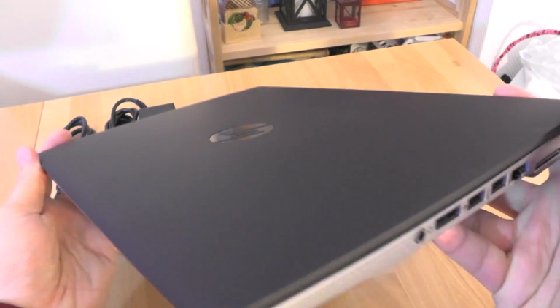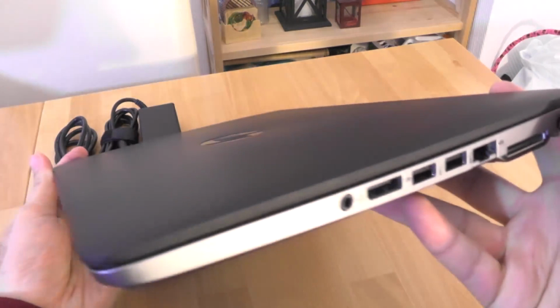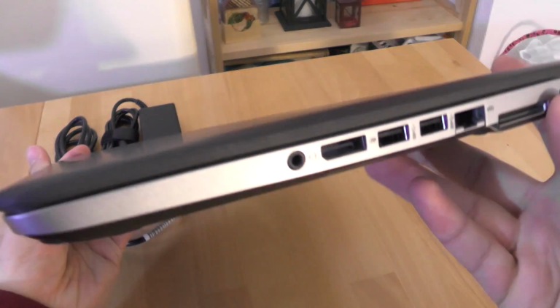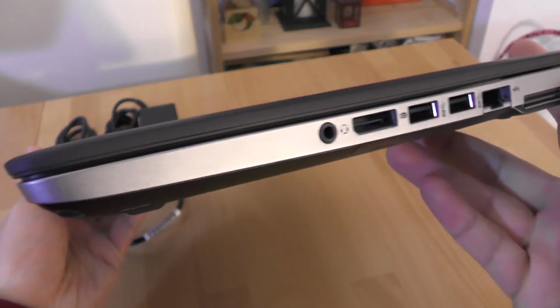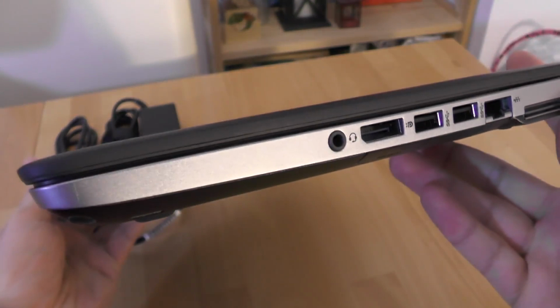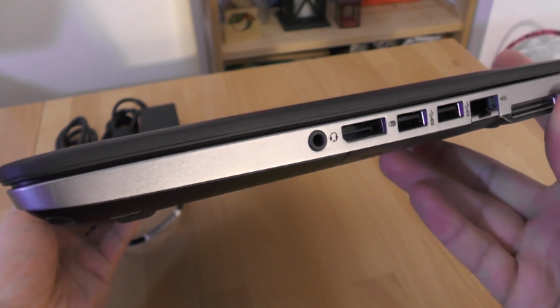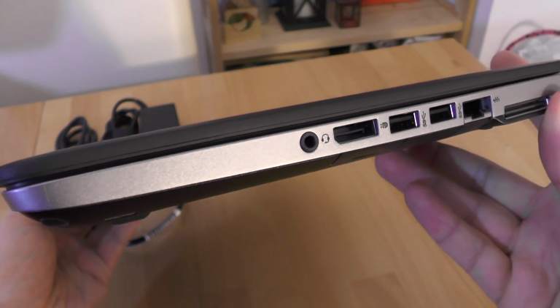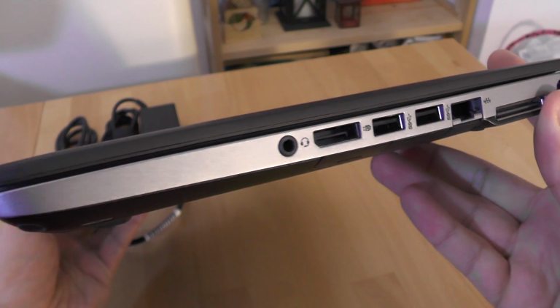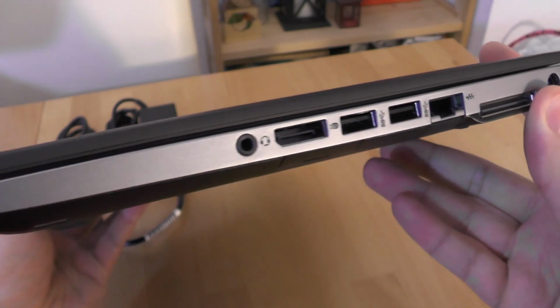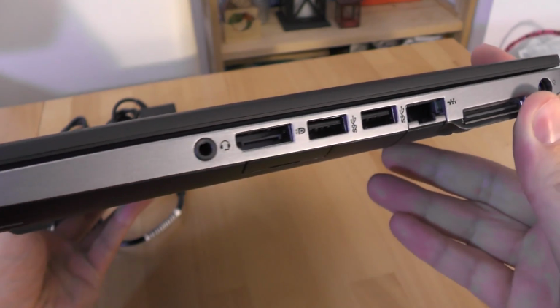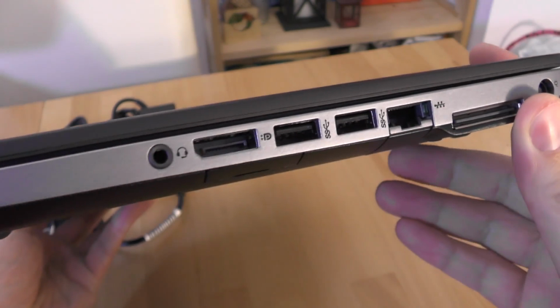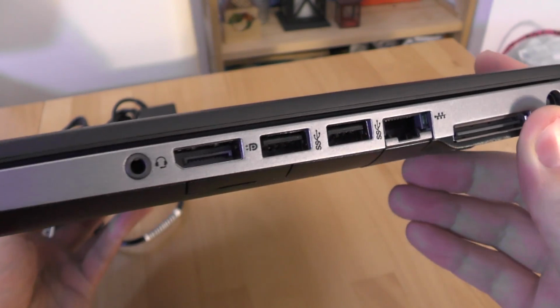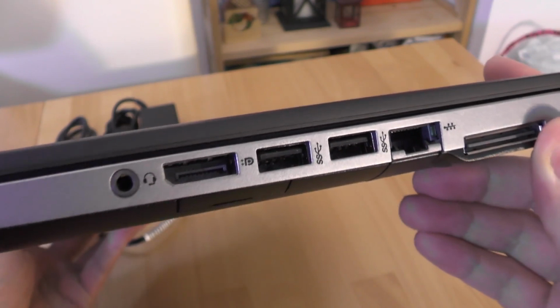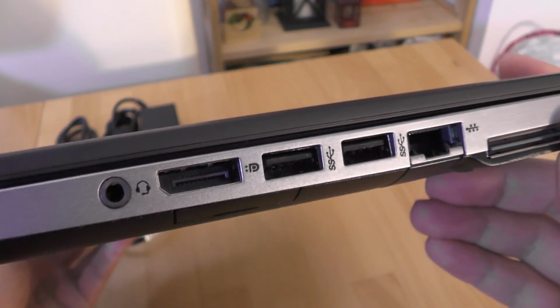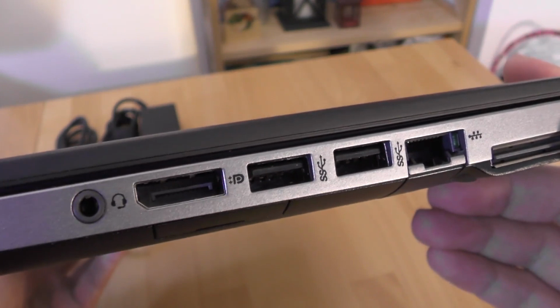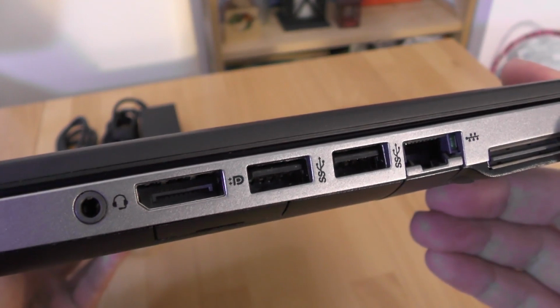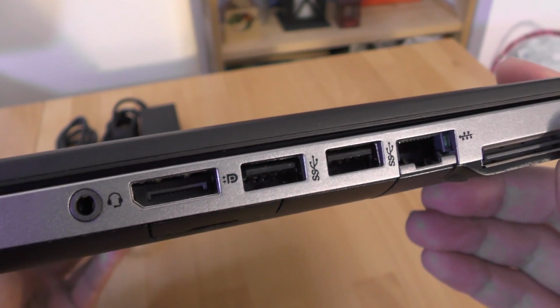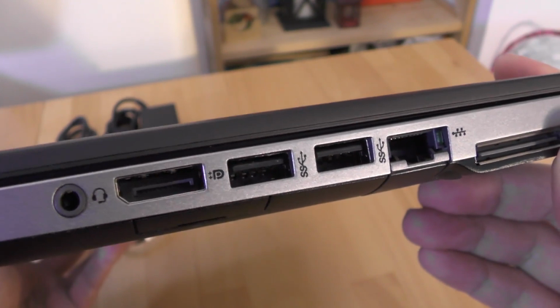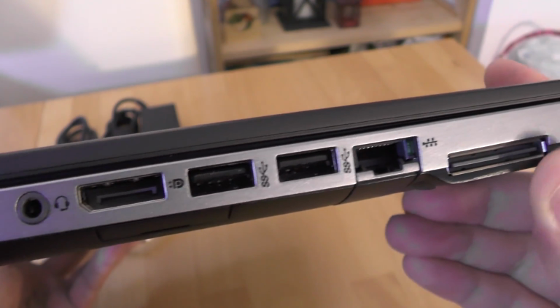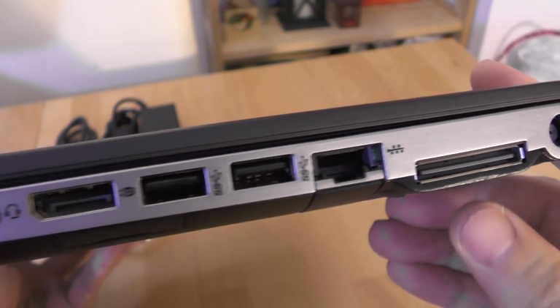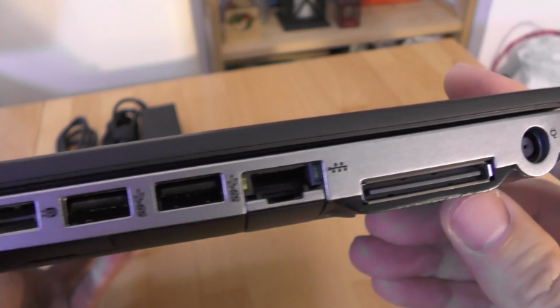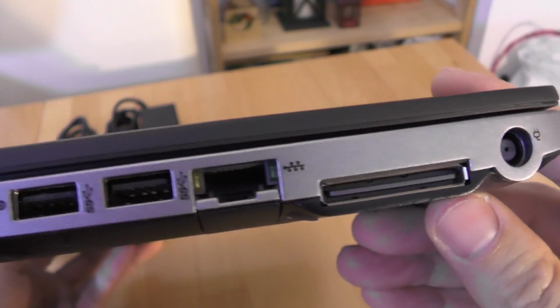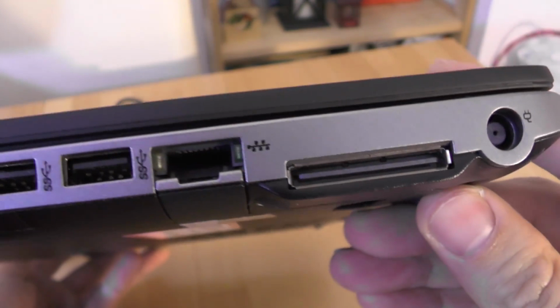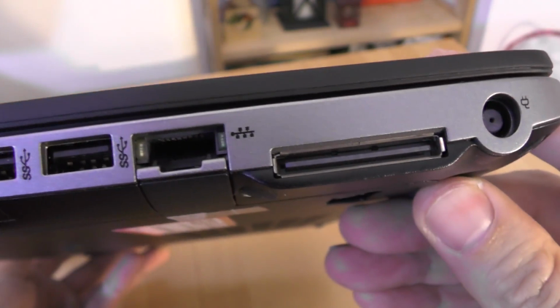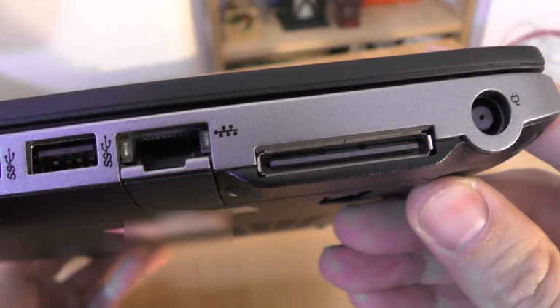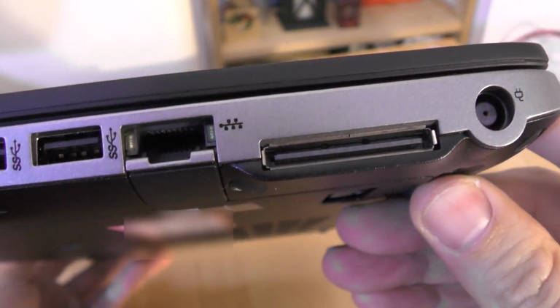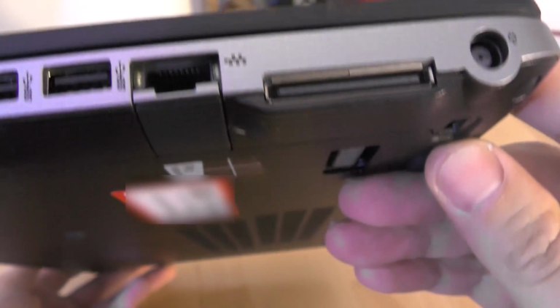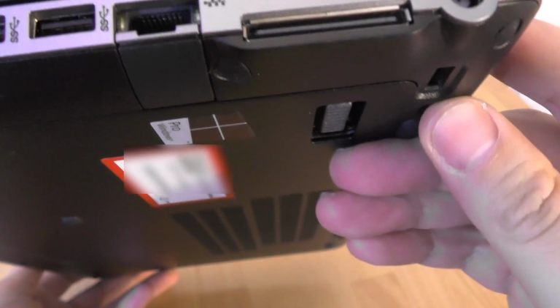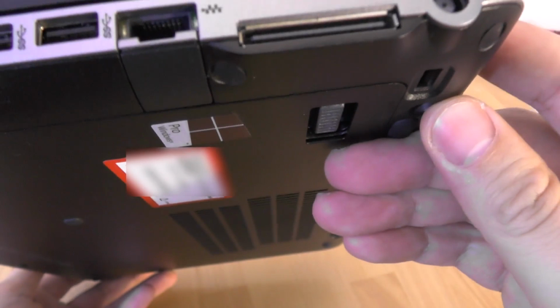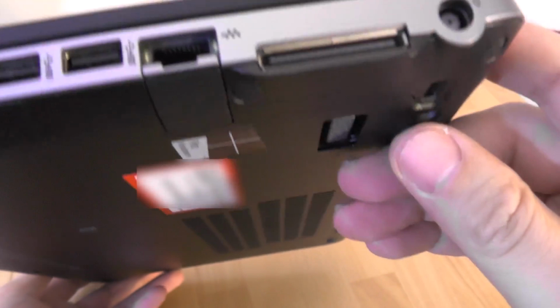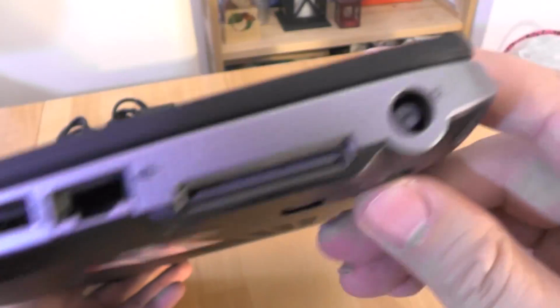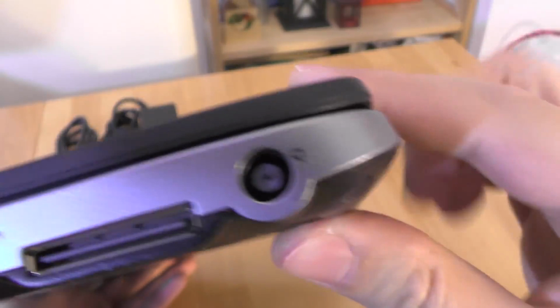Note that the HP 840 has no DVI port, so if you want to use an external monitor with a DVI connector, you will need a DisplayPort to DVI adapter.